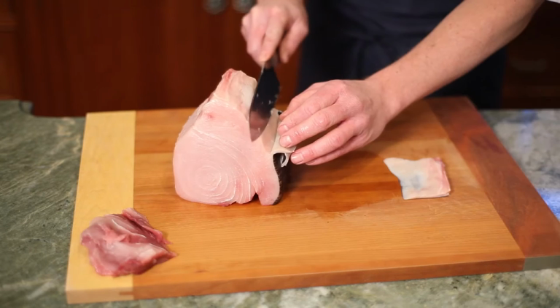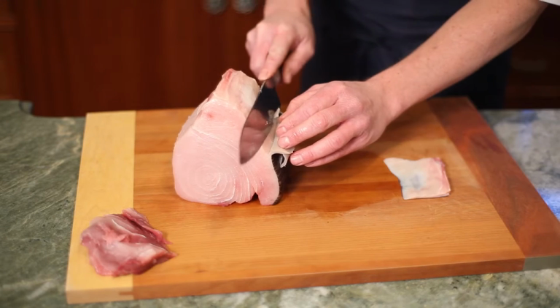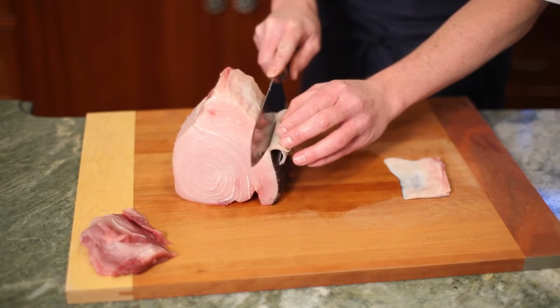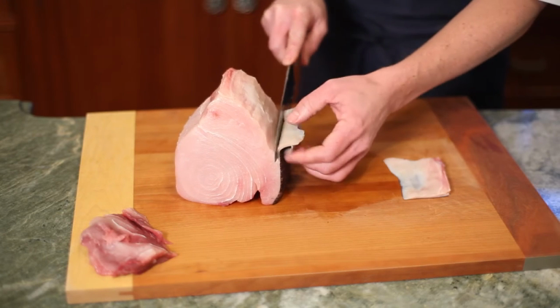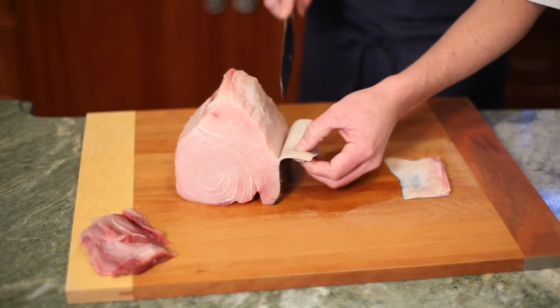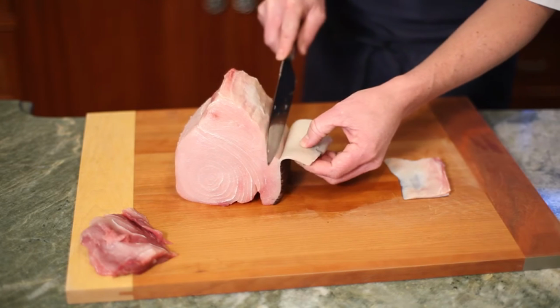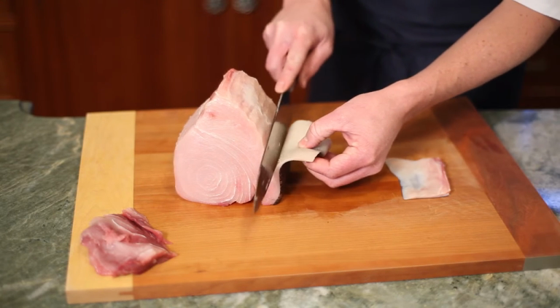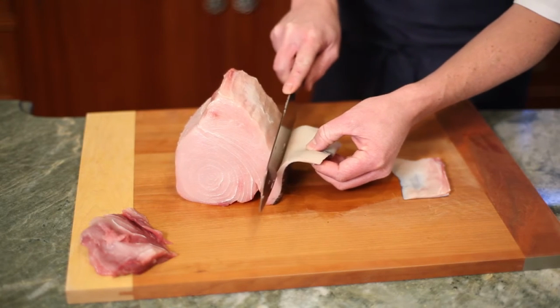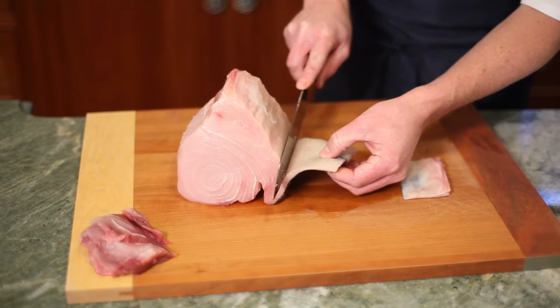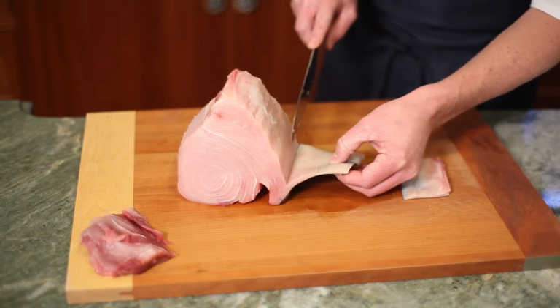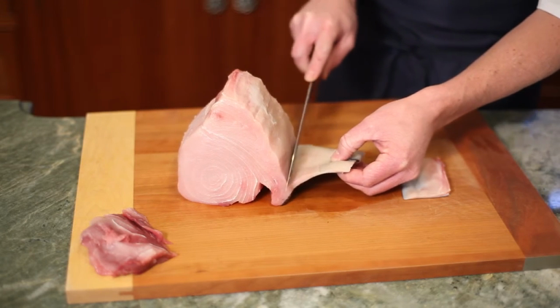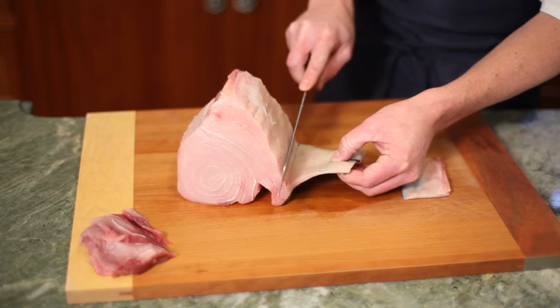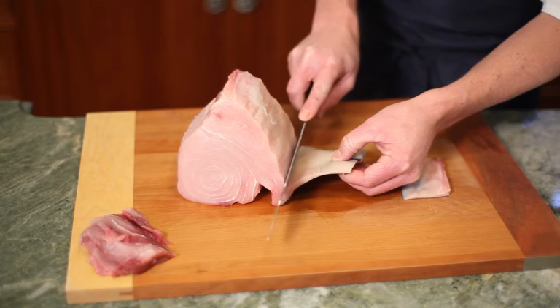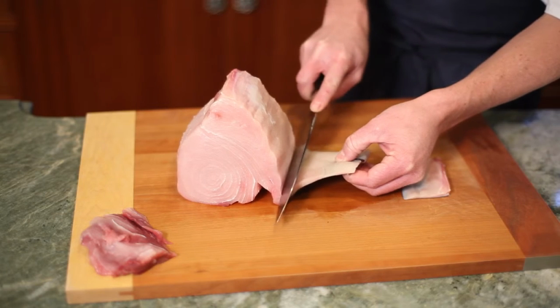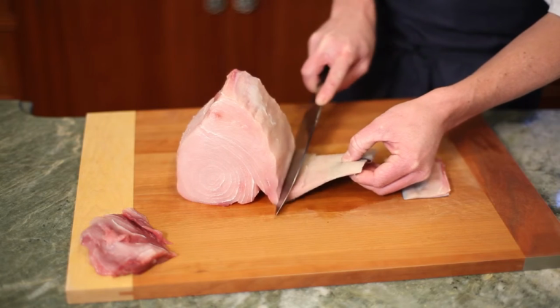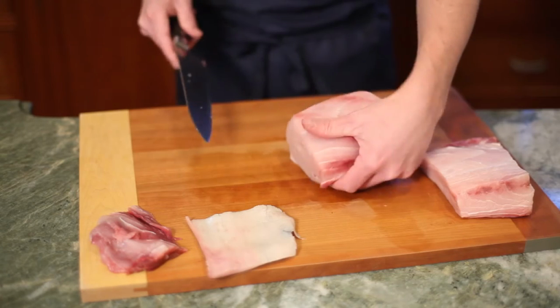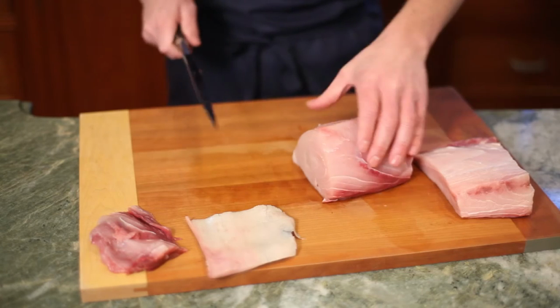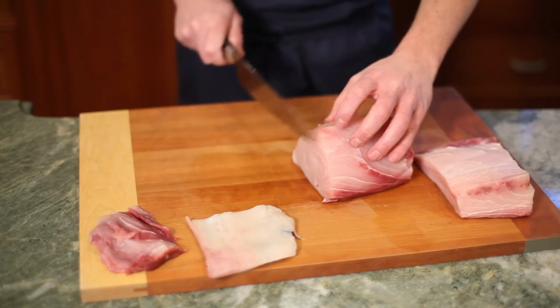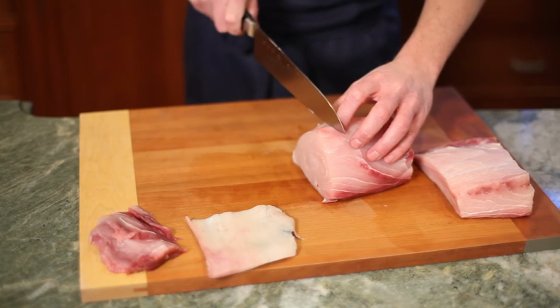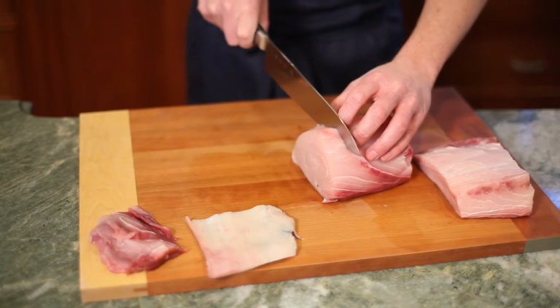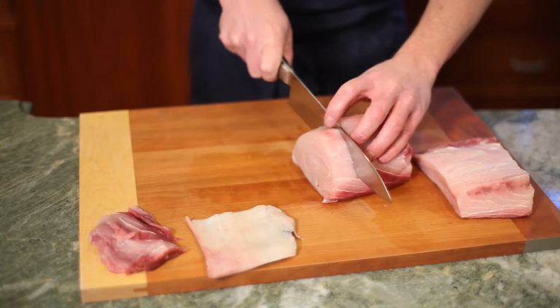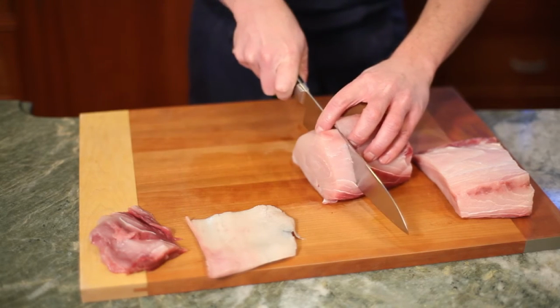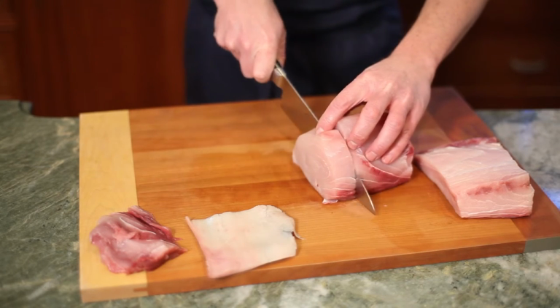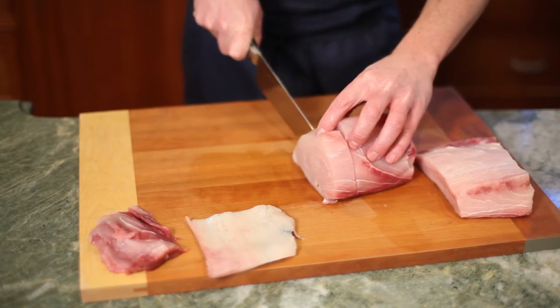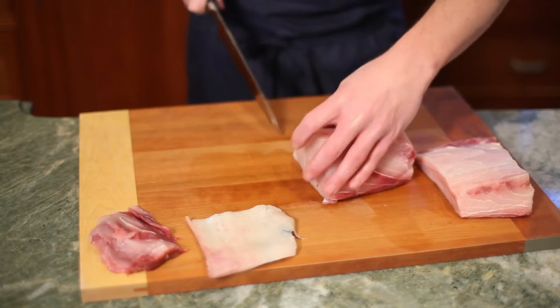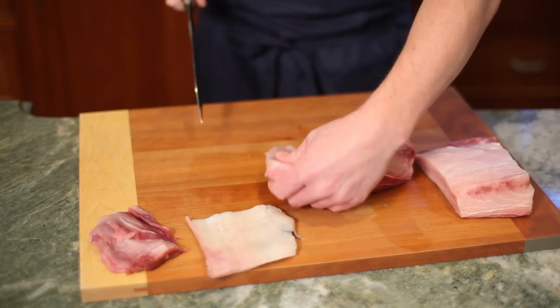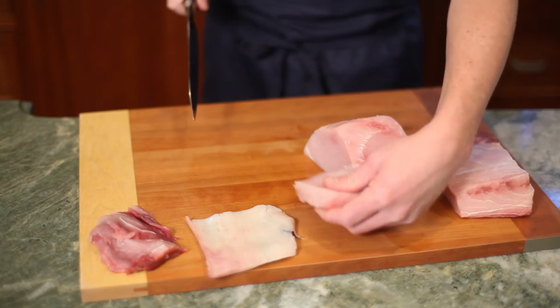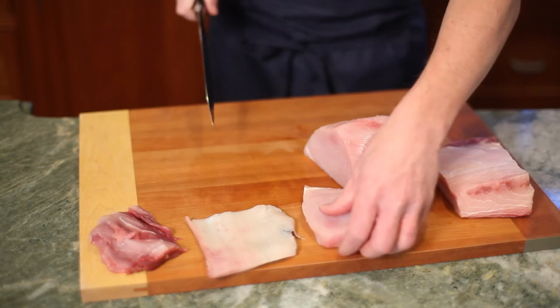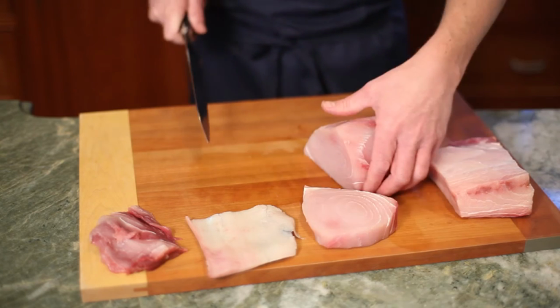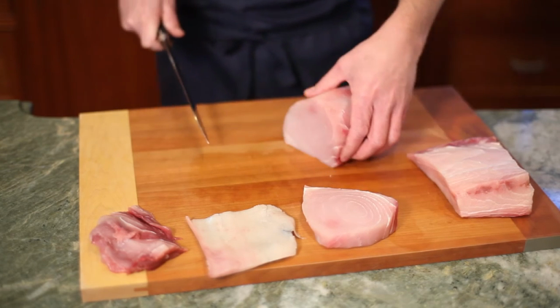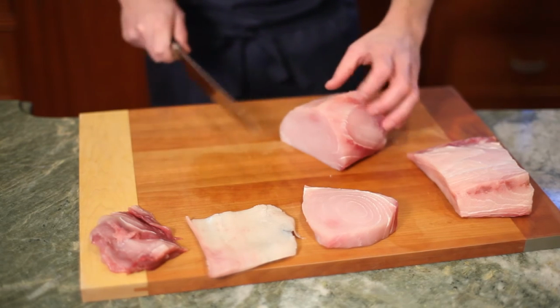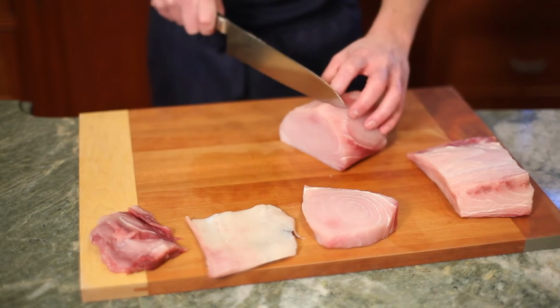We're then going to flip the loin over and very carefully remove the skin. From there we'll have a perfectly clean center cut loin and then we can portion it into the desired shape and size that we would like.